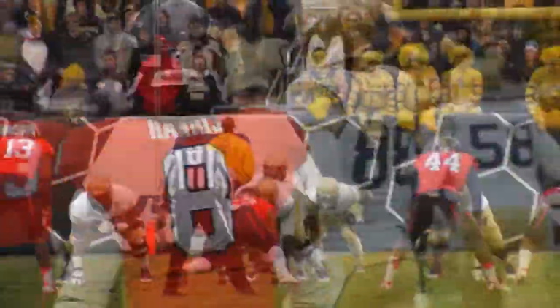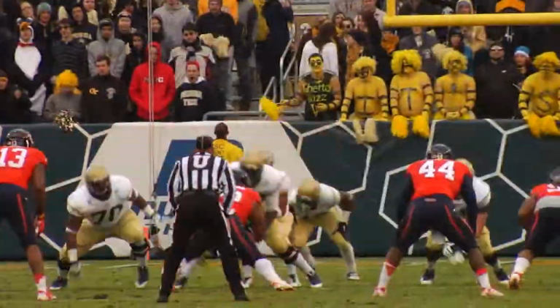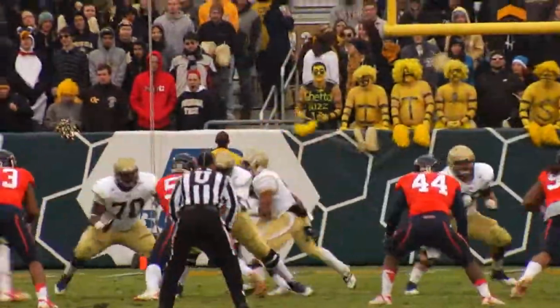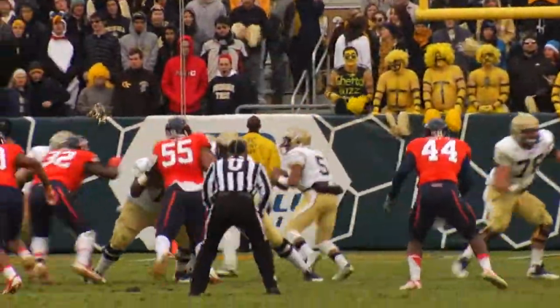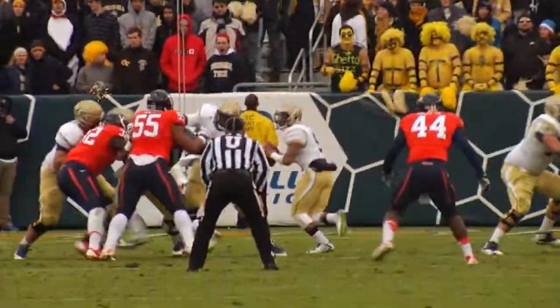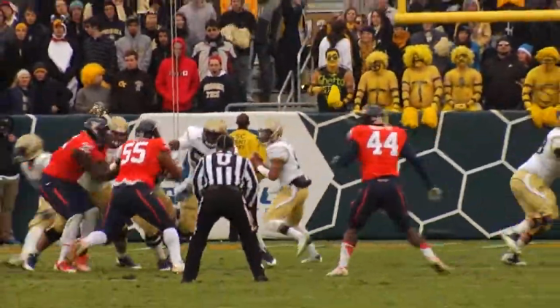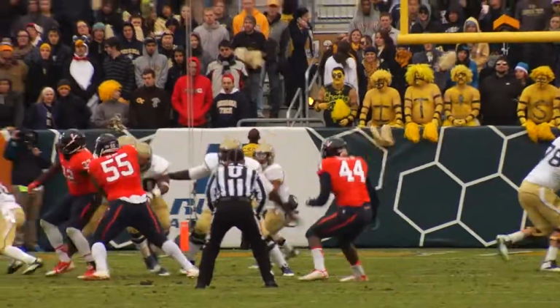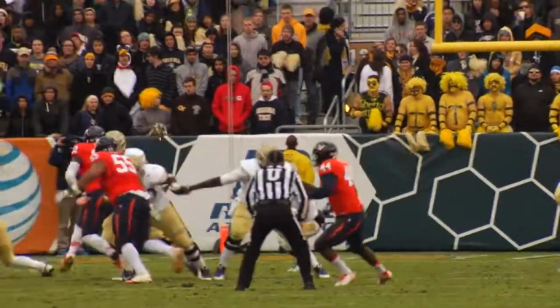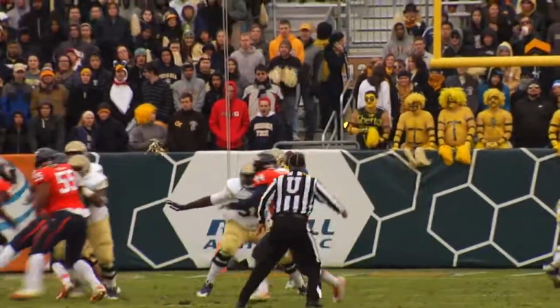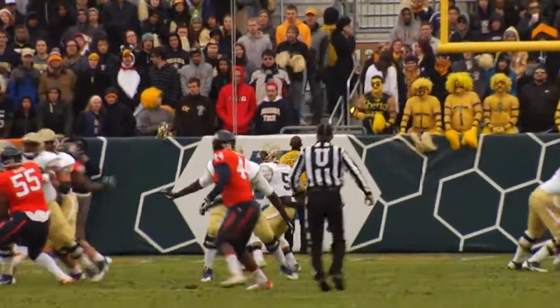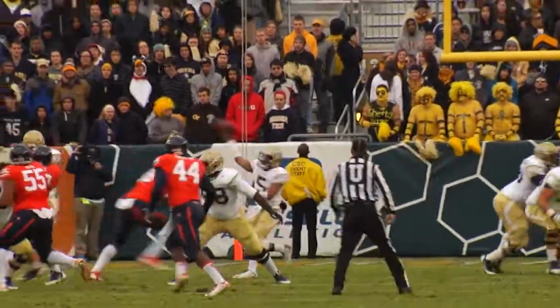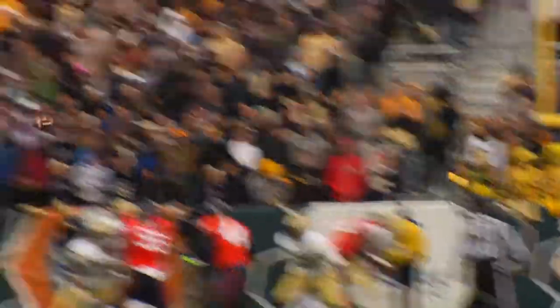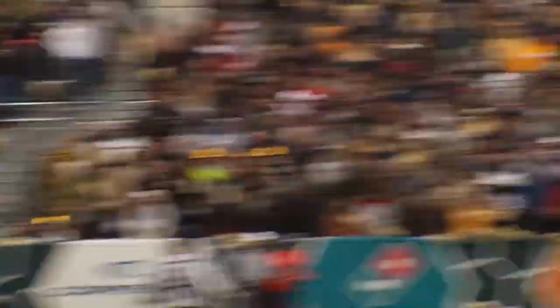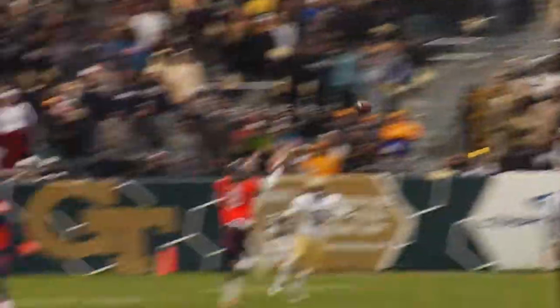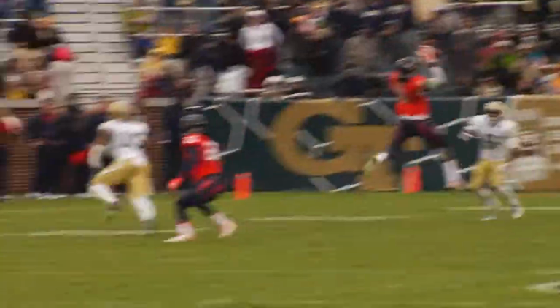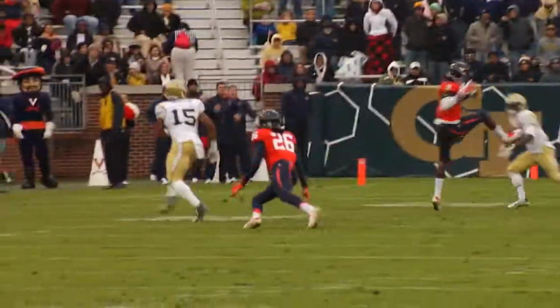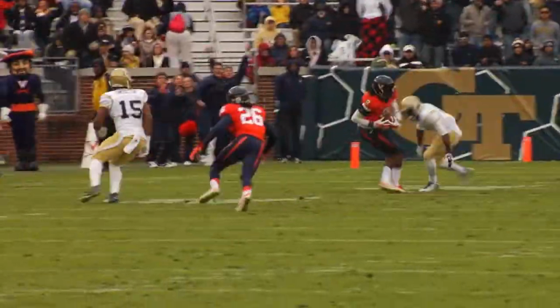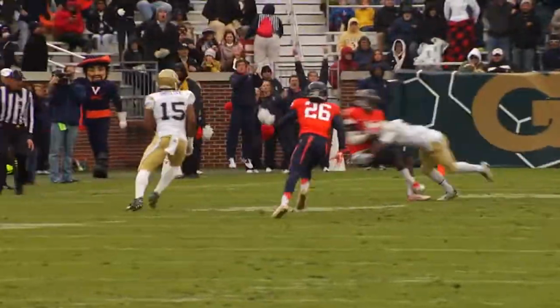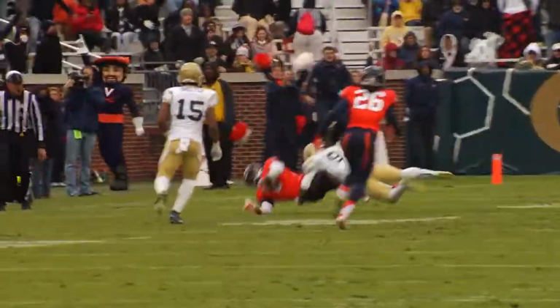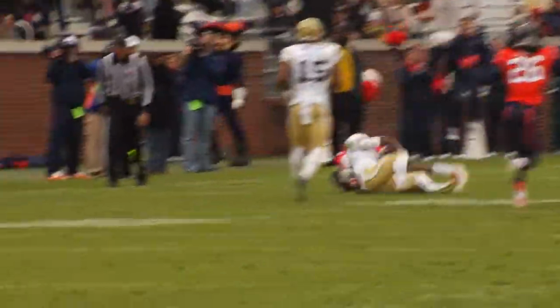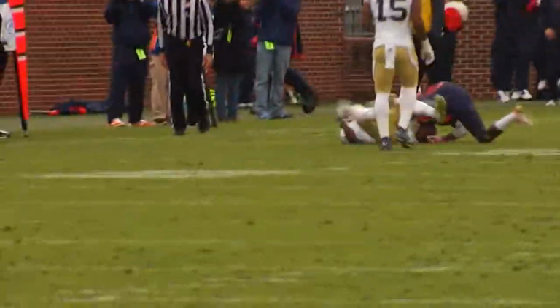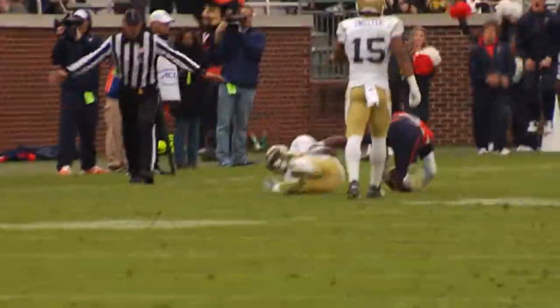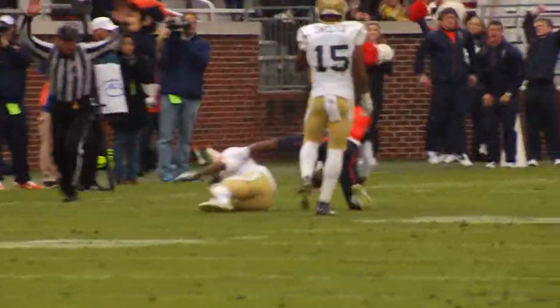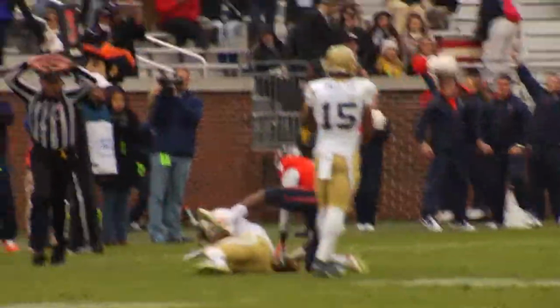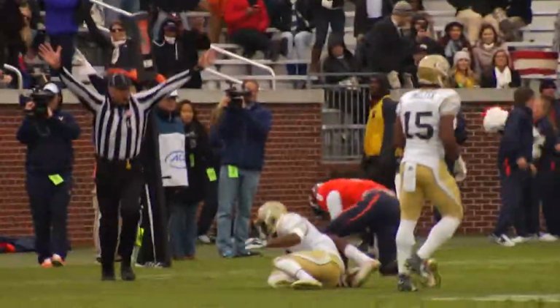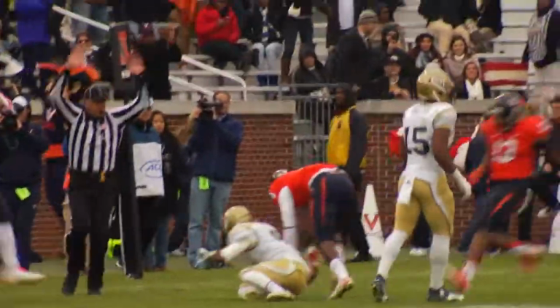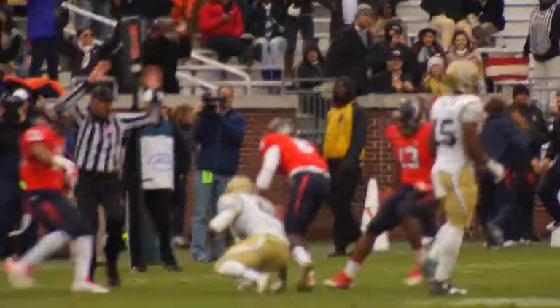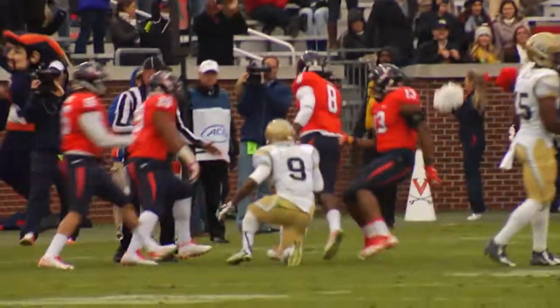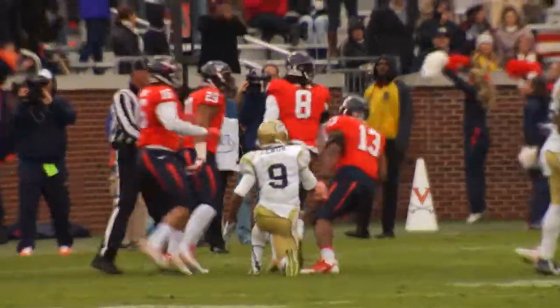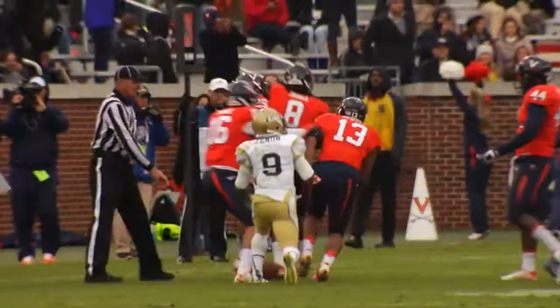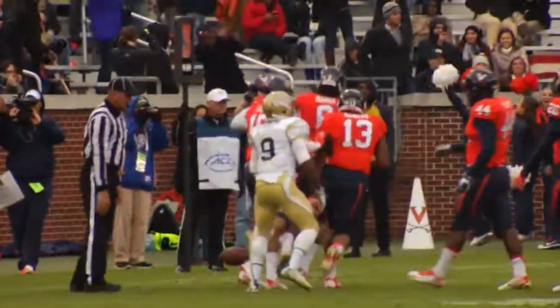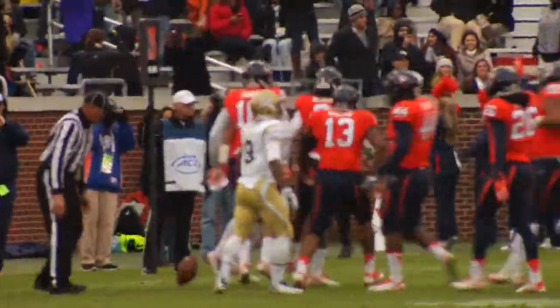Now it's third and 15. Thomas with a drop back, pressure comes, he's hit hard — intercepted! Picked off by Anthony Harris at the 25.